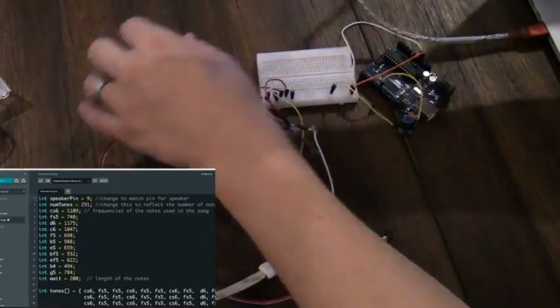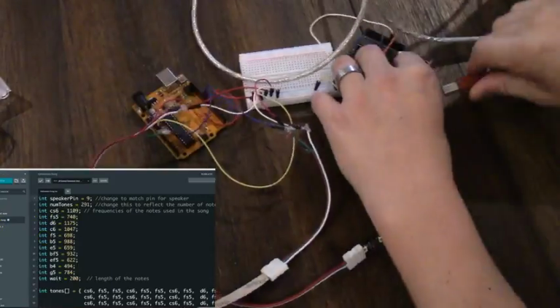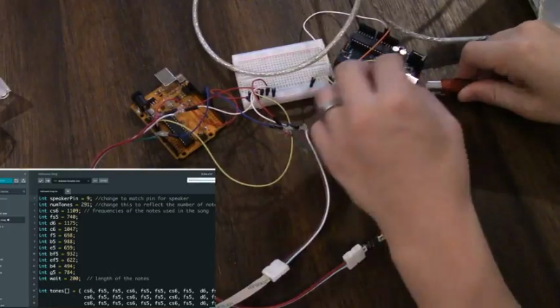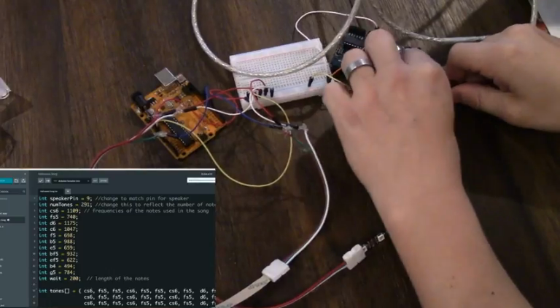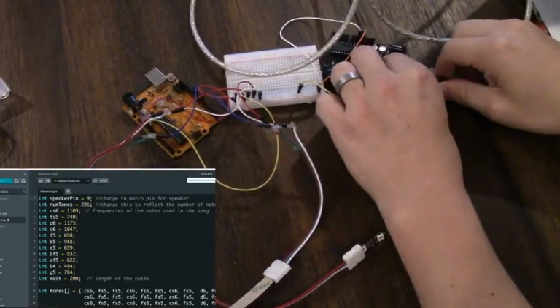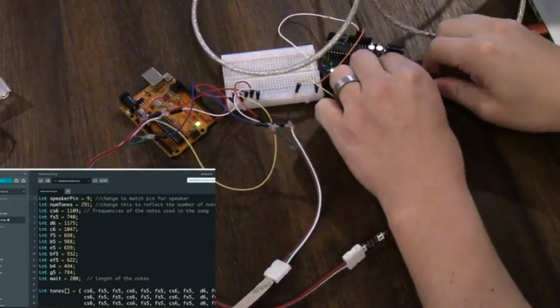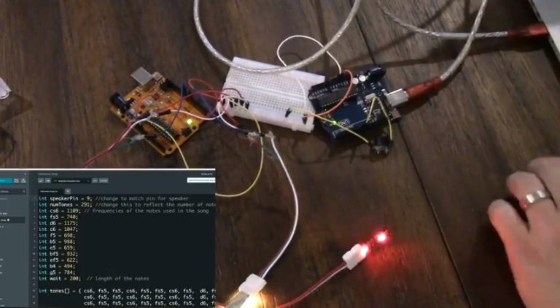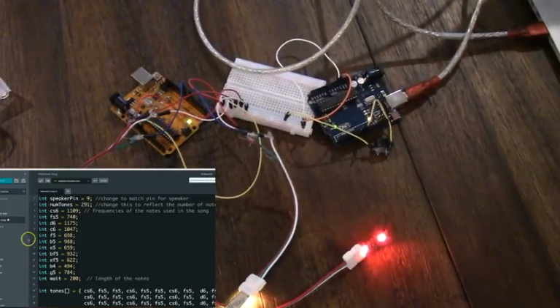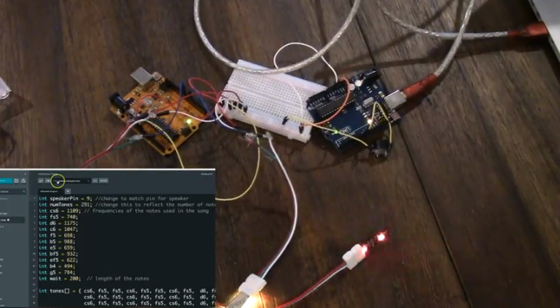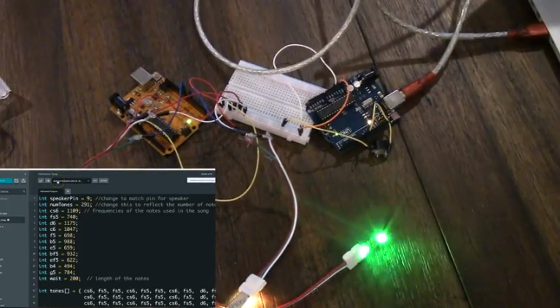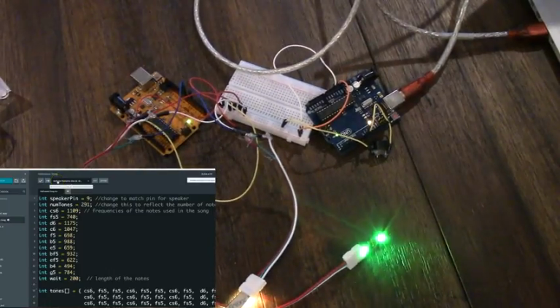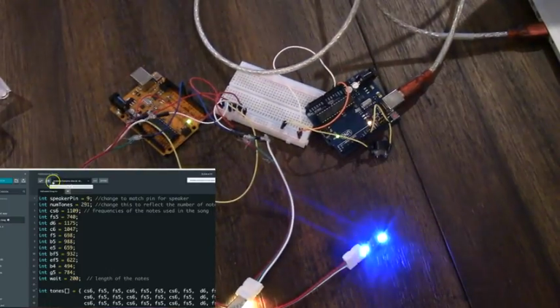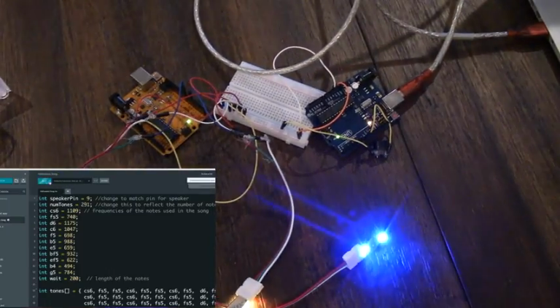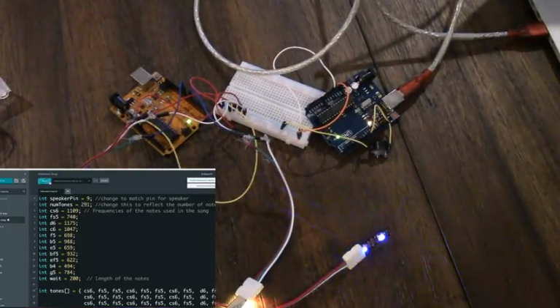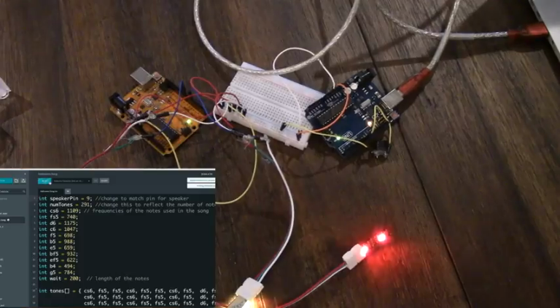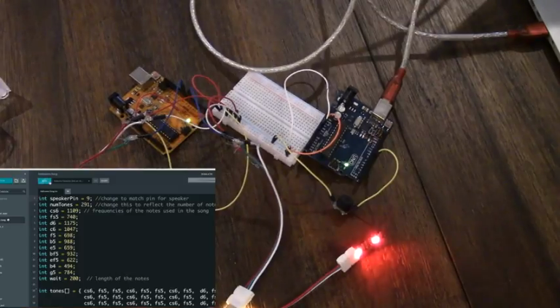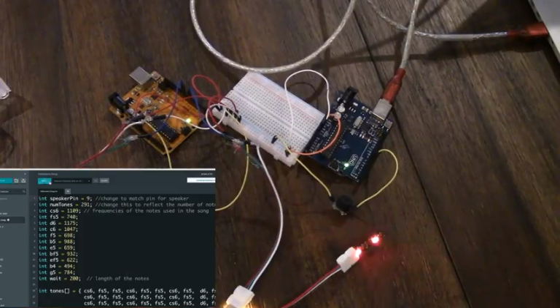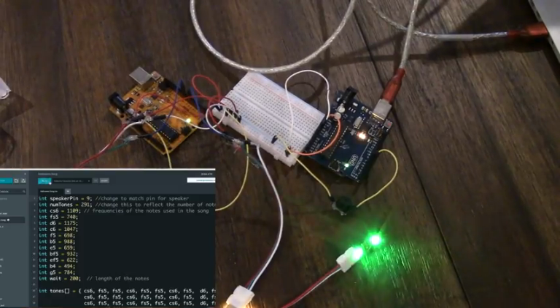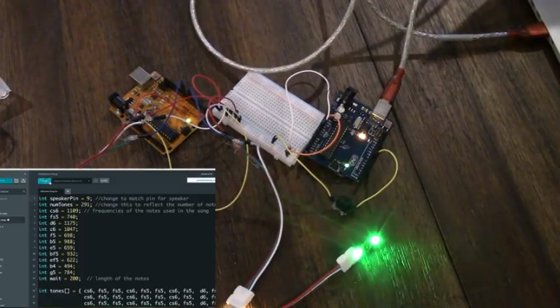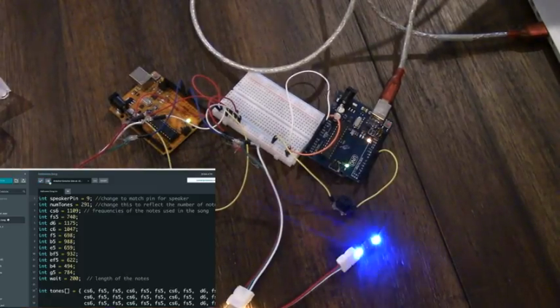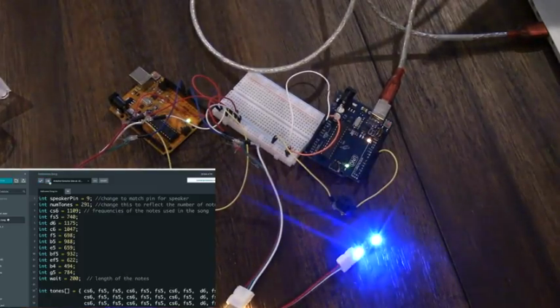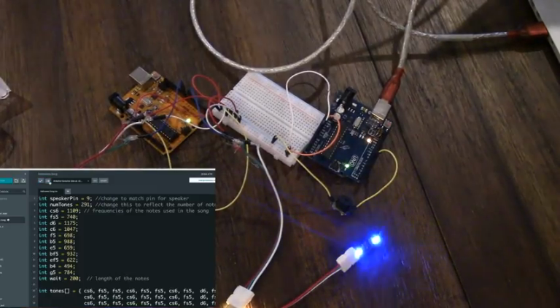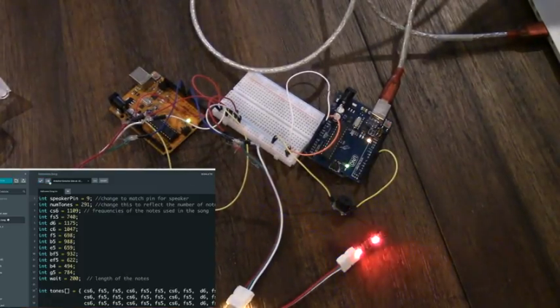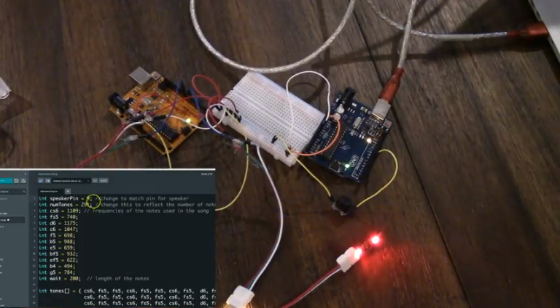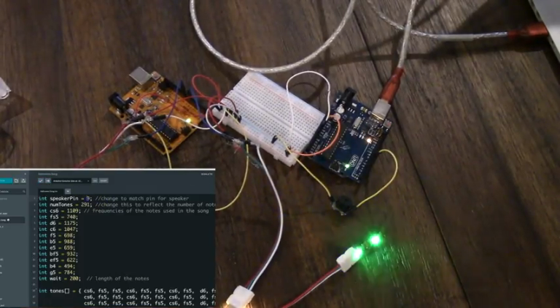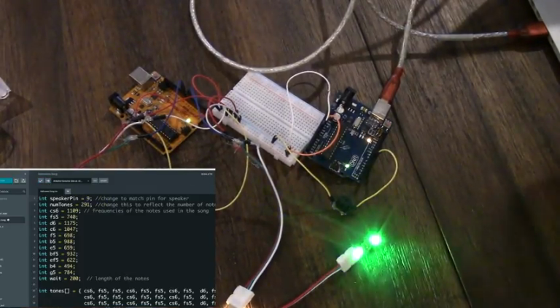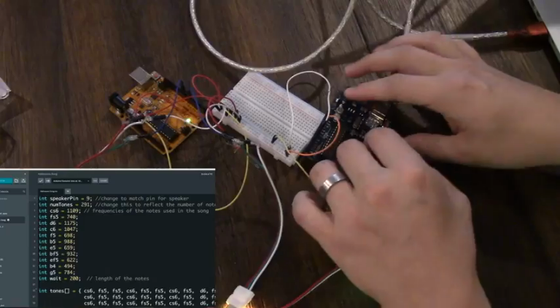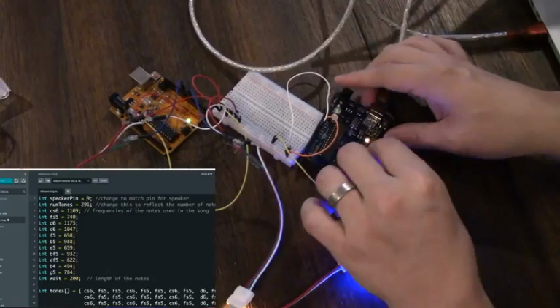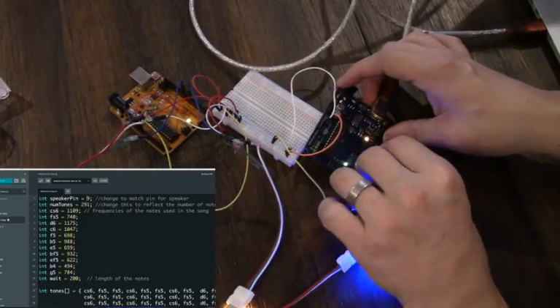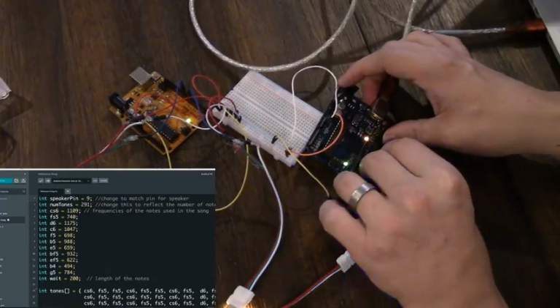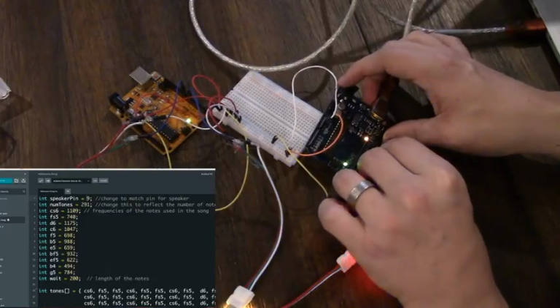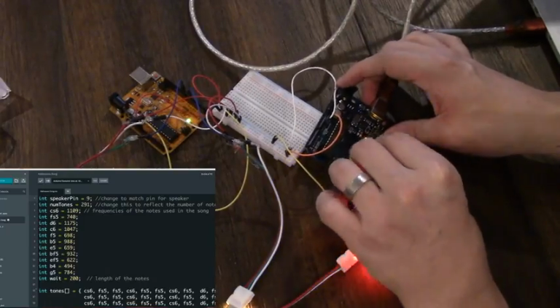I connected the board that was hooked up to the speaker and ran the code for the song. This one was also connected in the wrong spot so I just went ahead and moved it instead of waiting for the code to run again.